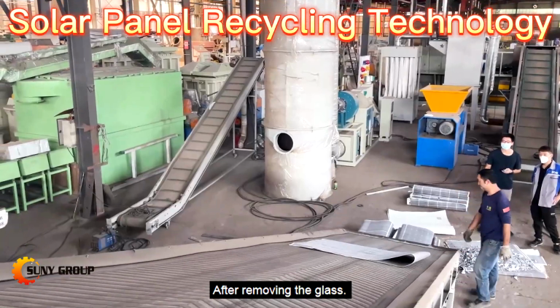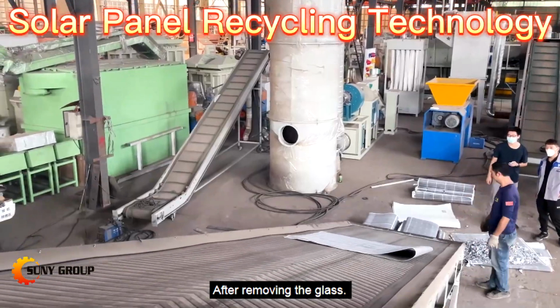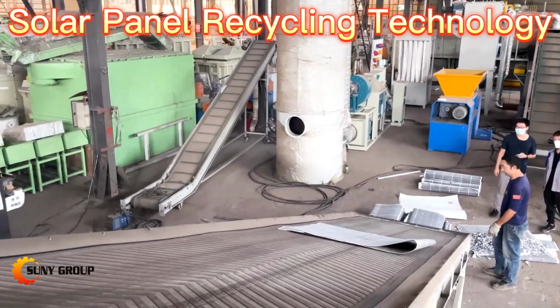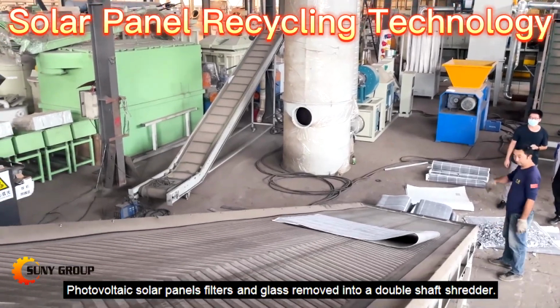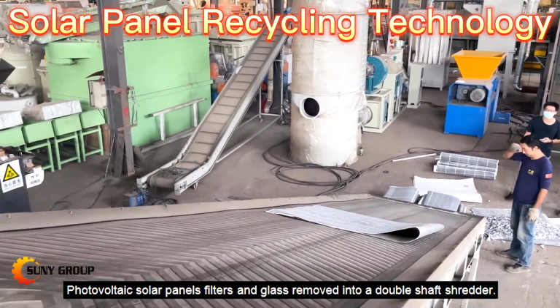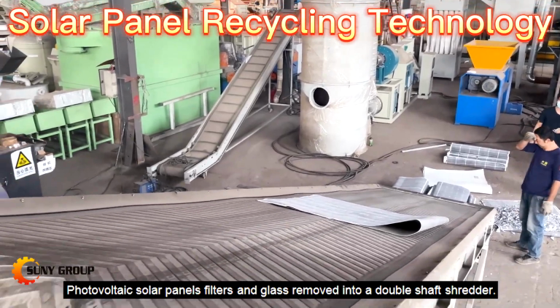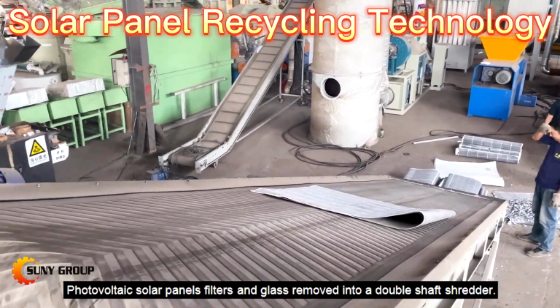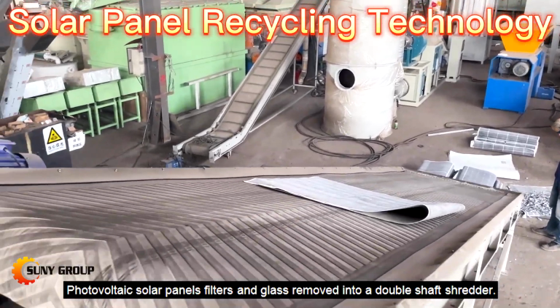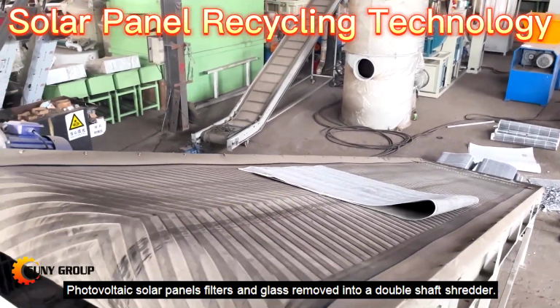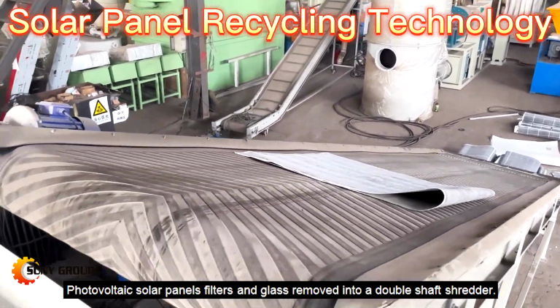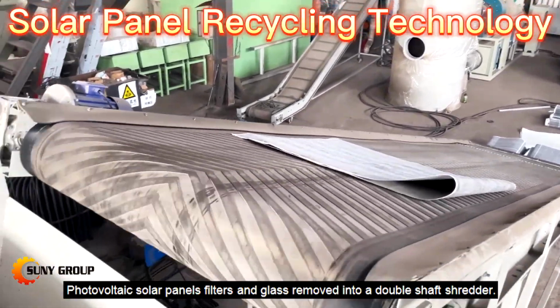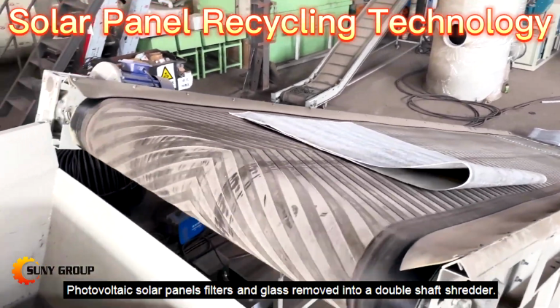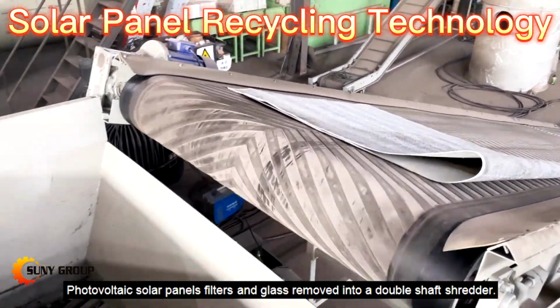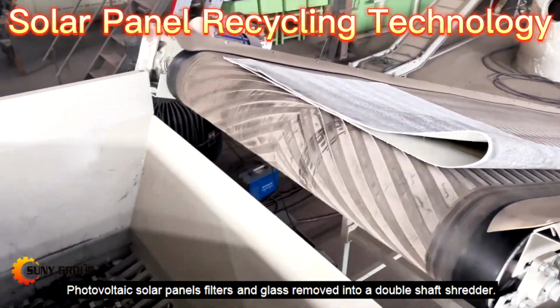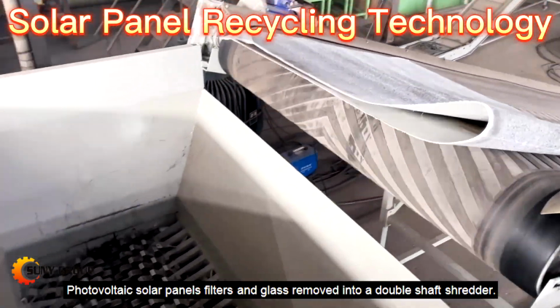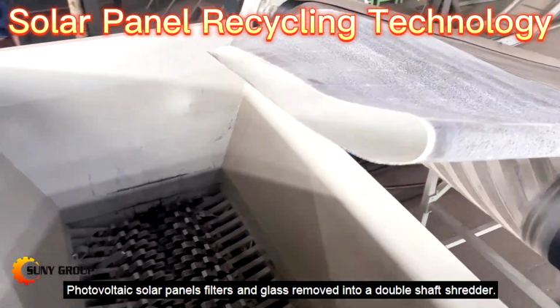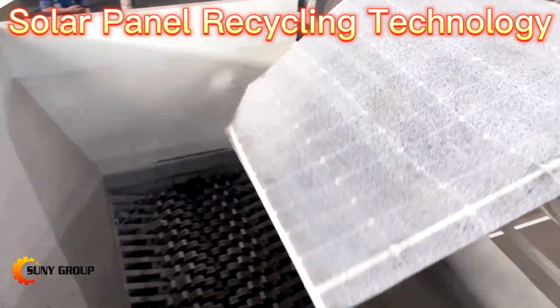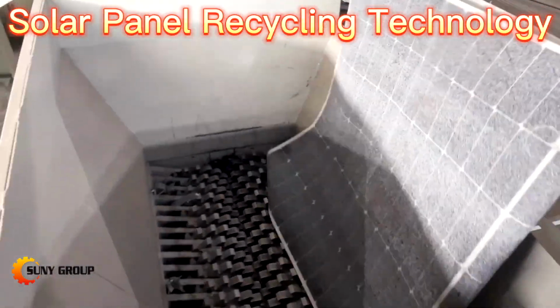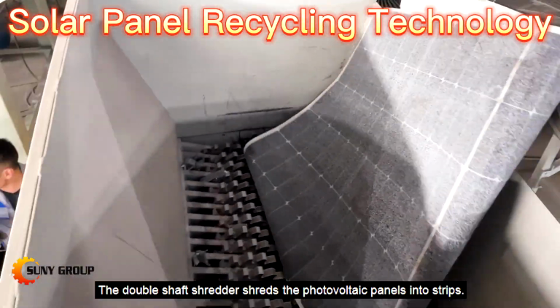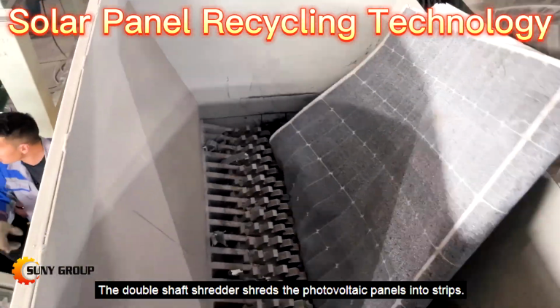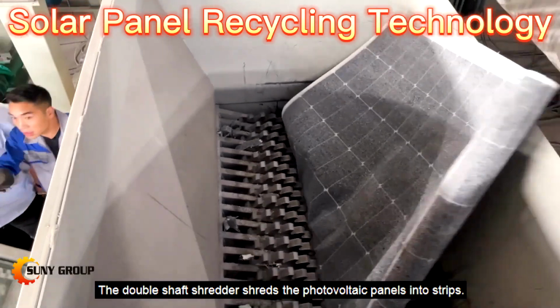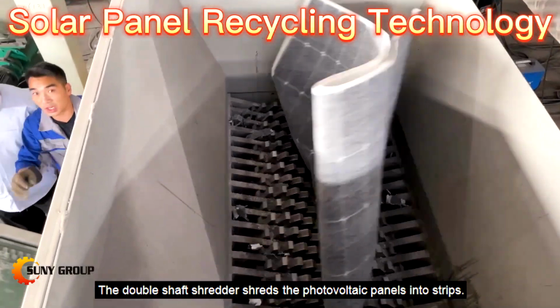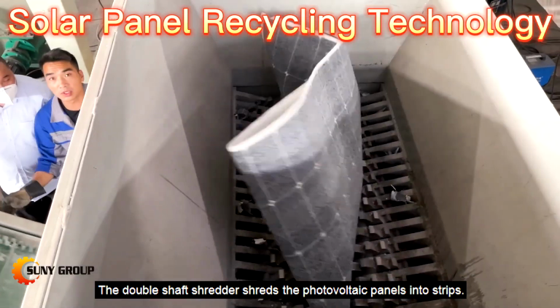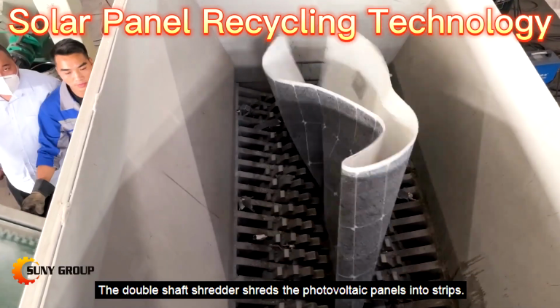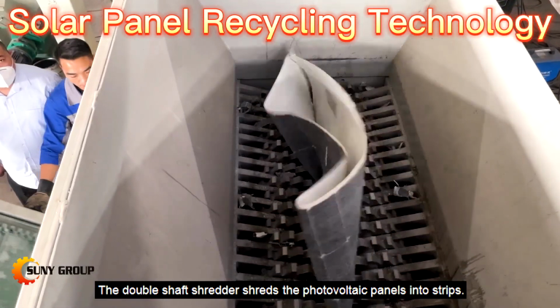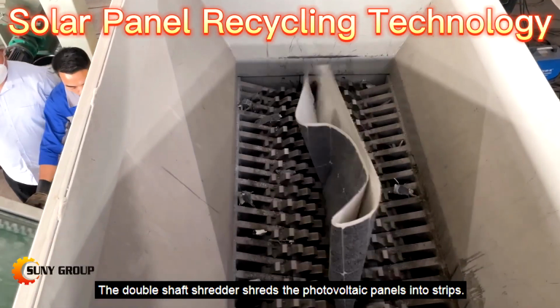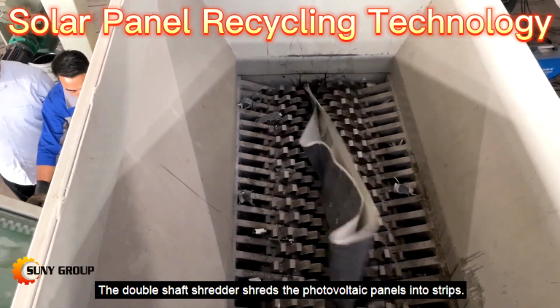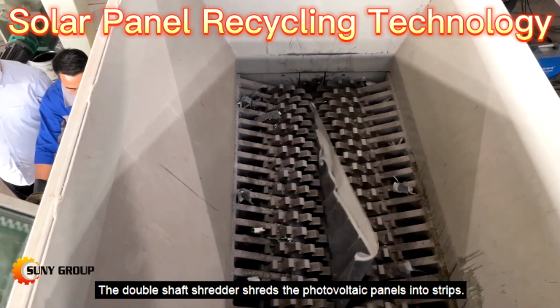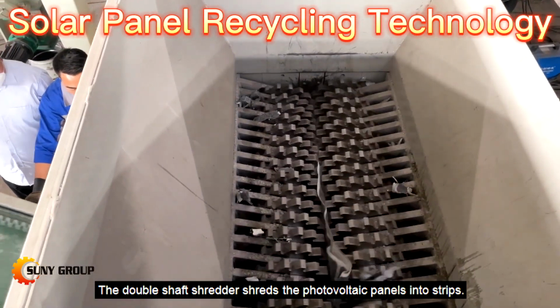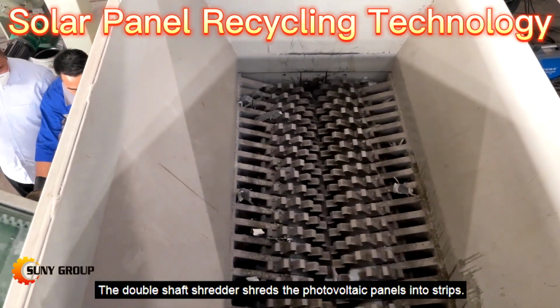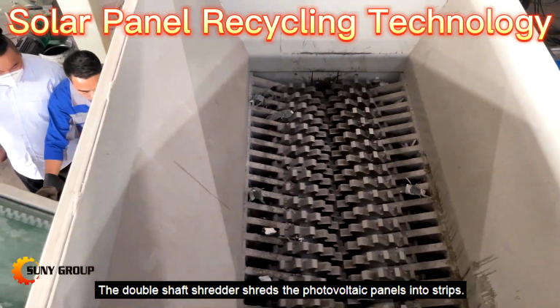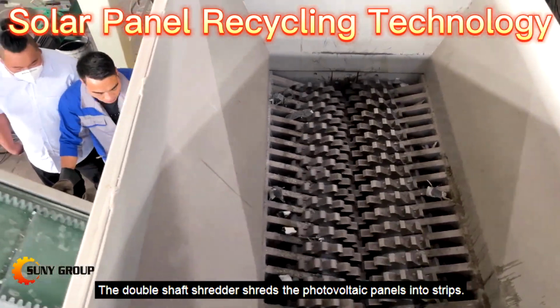Photovoltaic solar panels with frames and glass removed enter a dual shaft shredder. The biaxial shredder shreds the photovoltaic panels into strips.